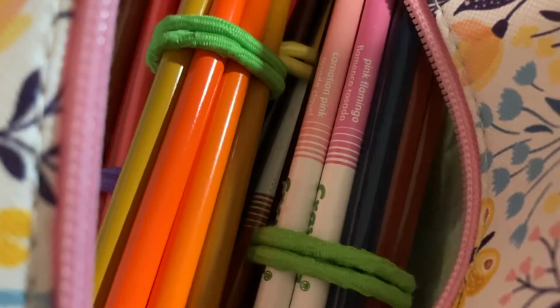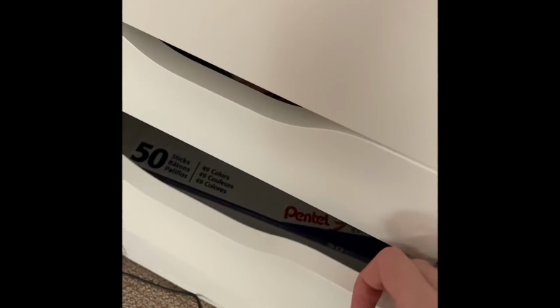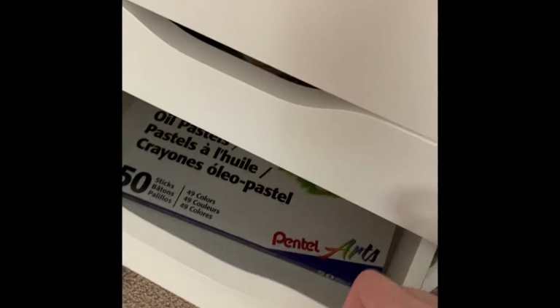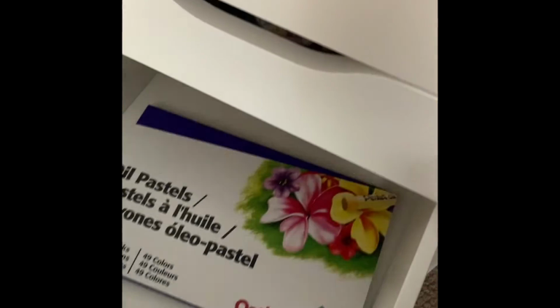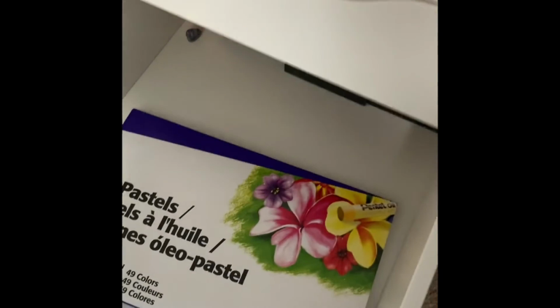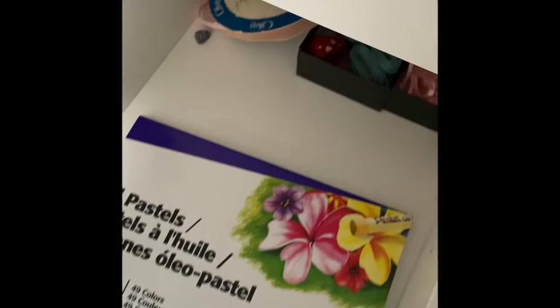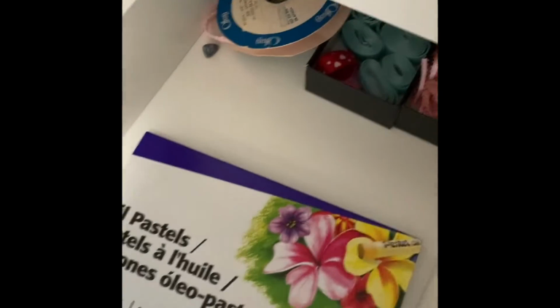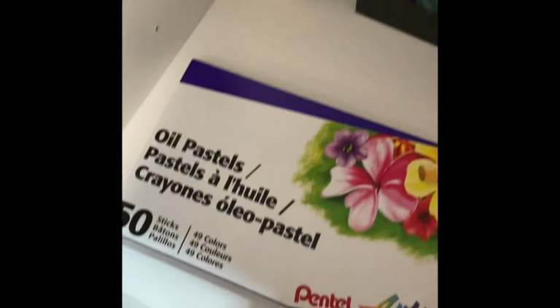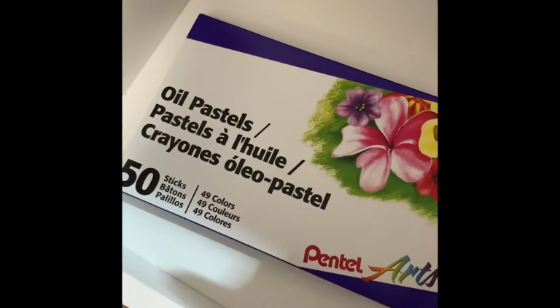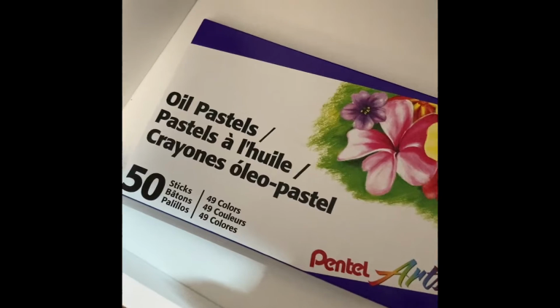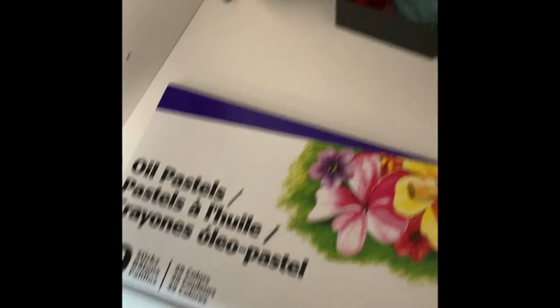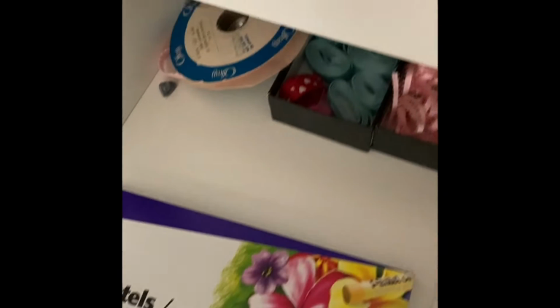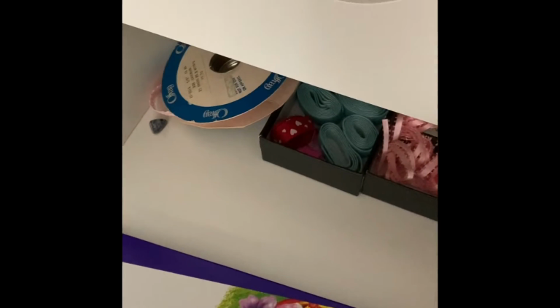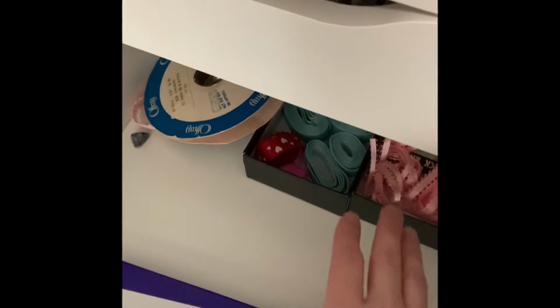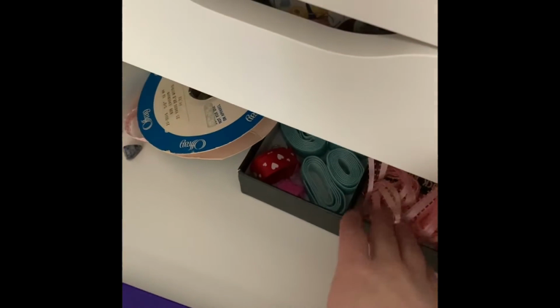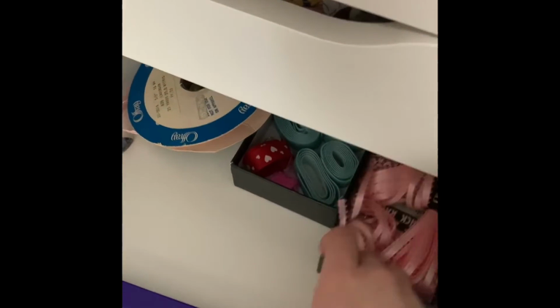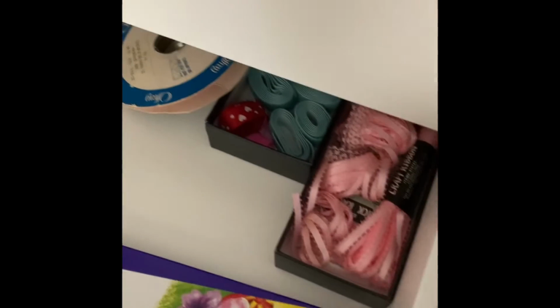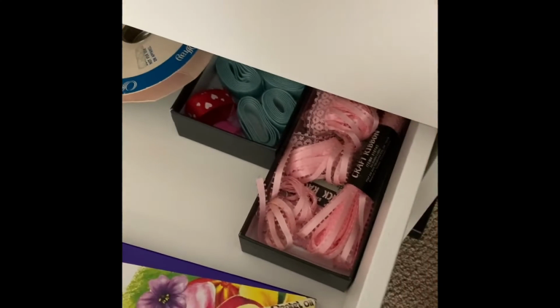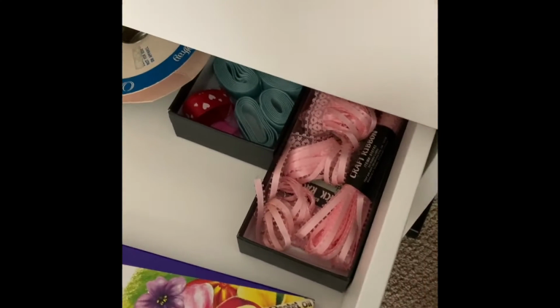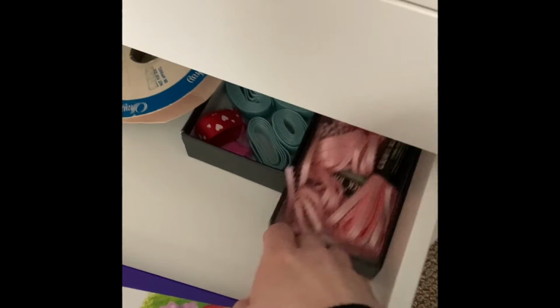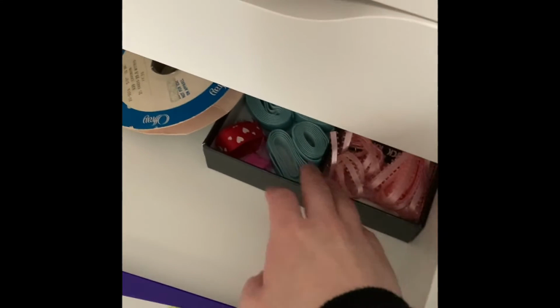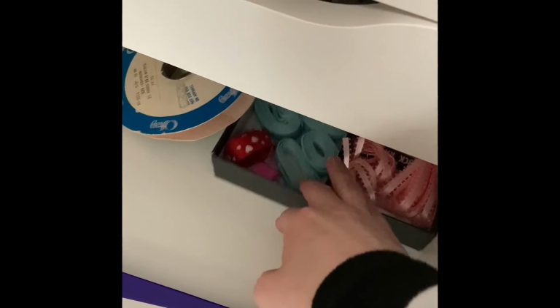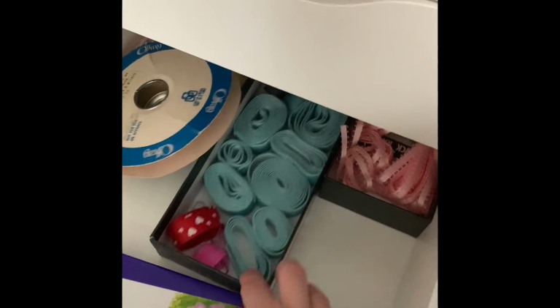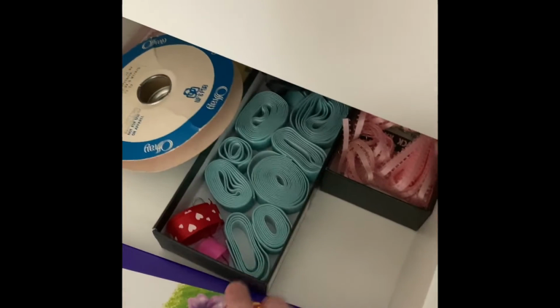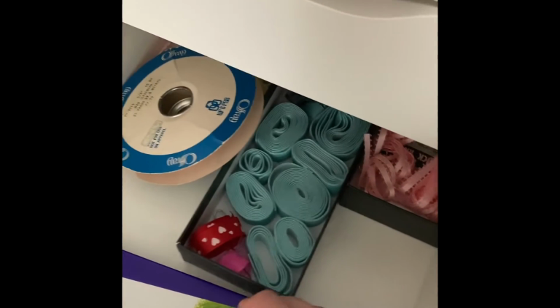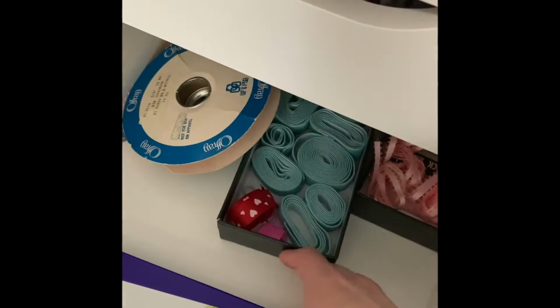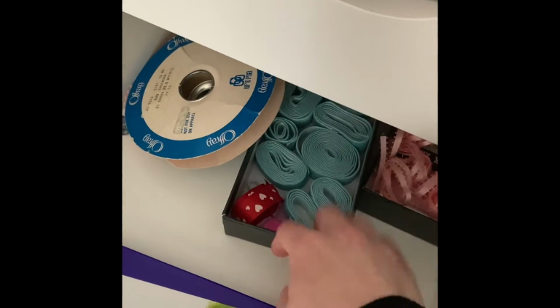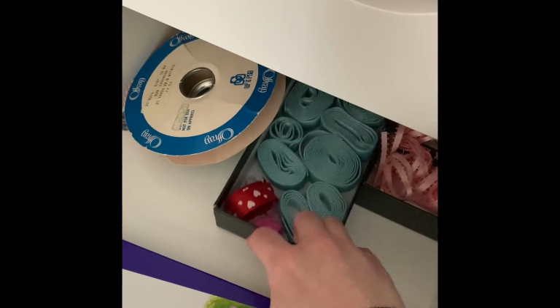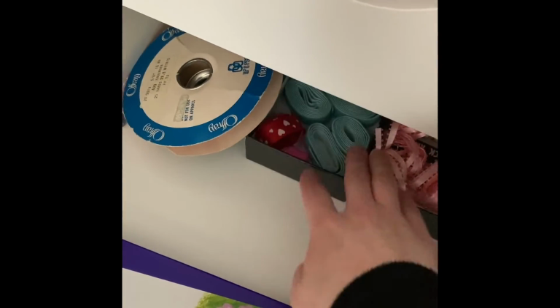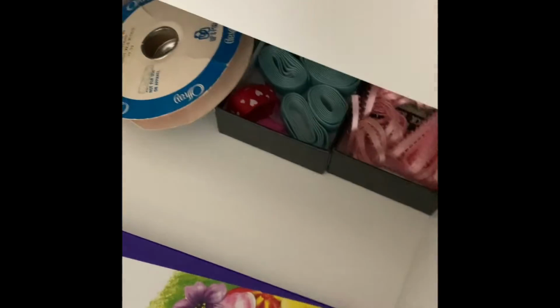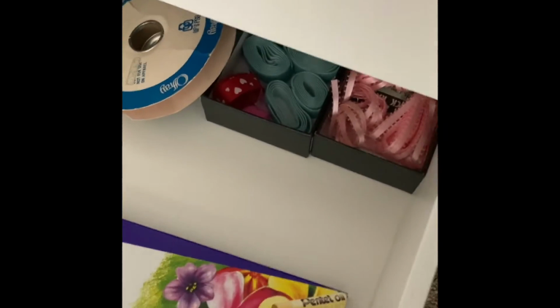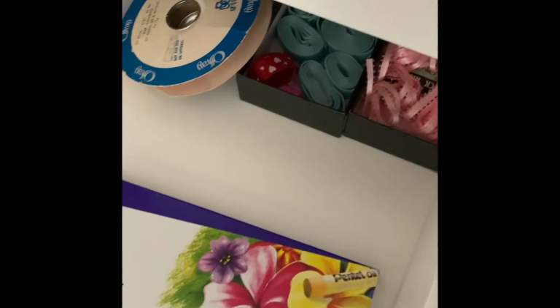All that's in this third drawer are some oil pastels and ribbon. I don't really use a whole lot of ribbon, but it's there in case I want it.